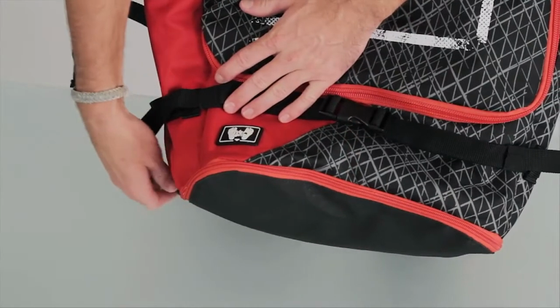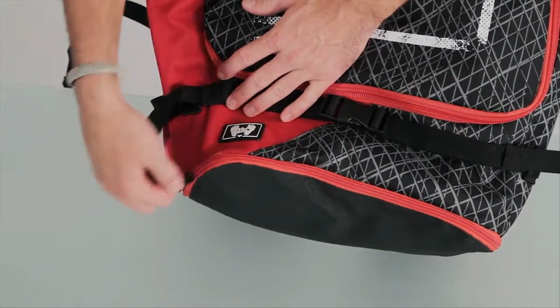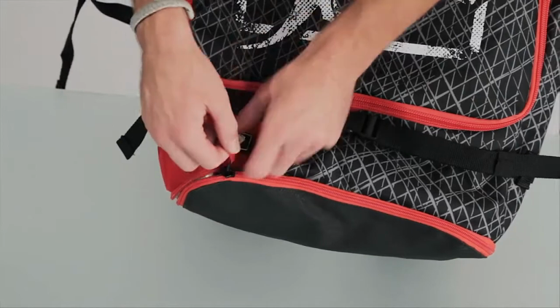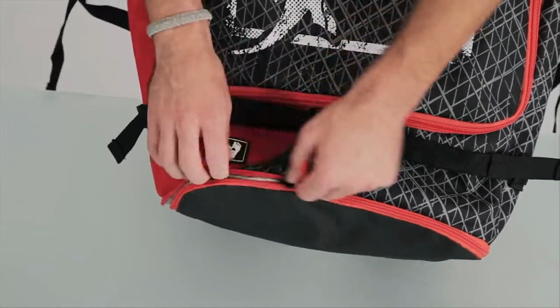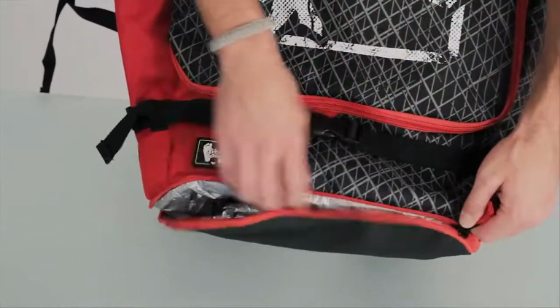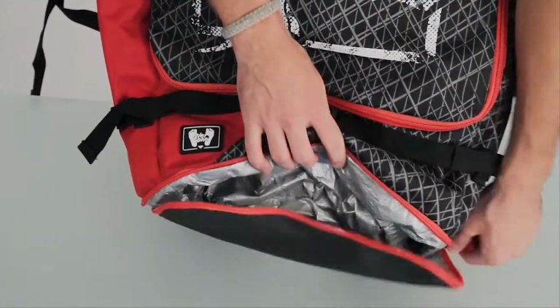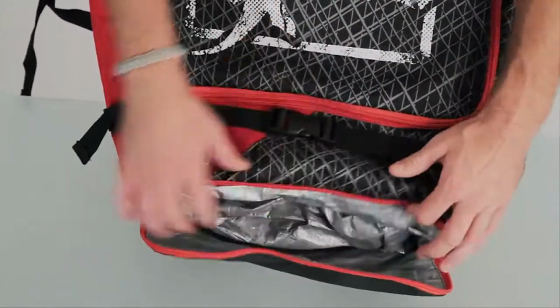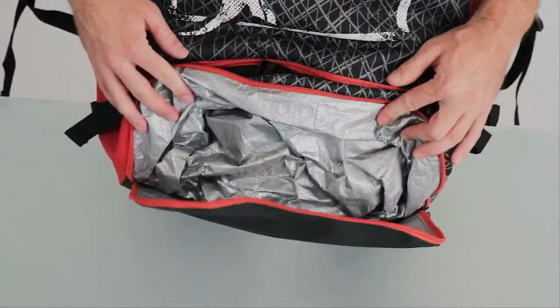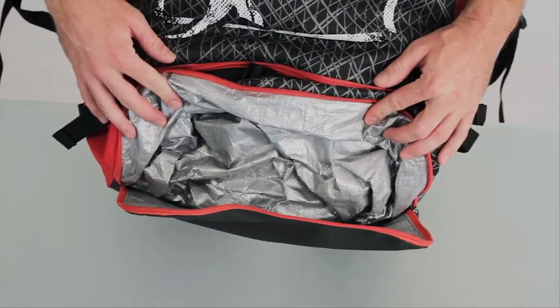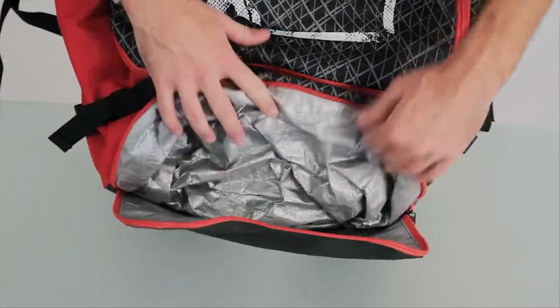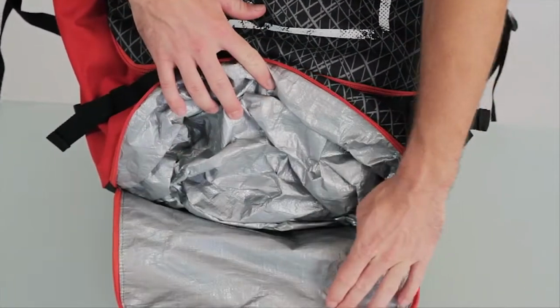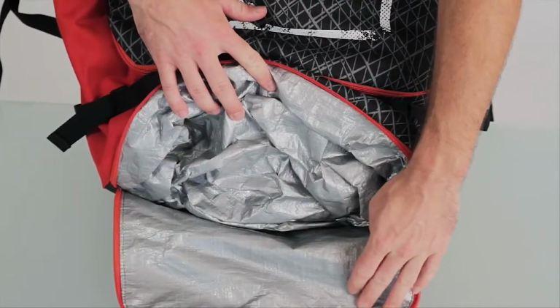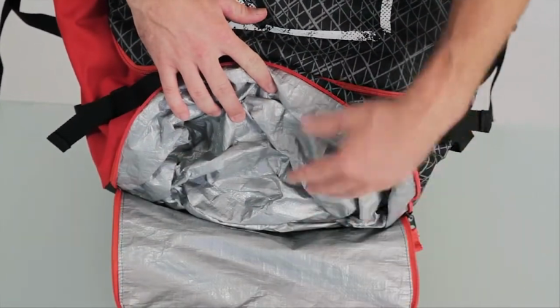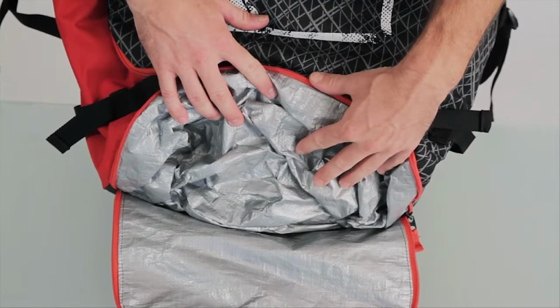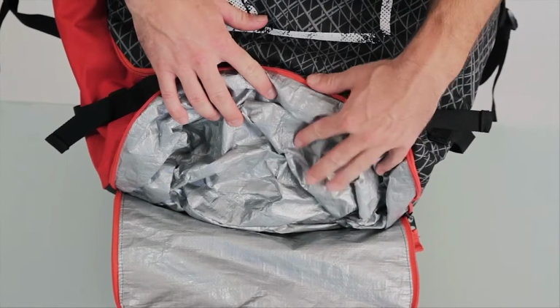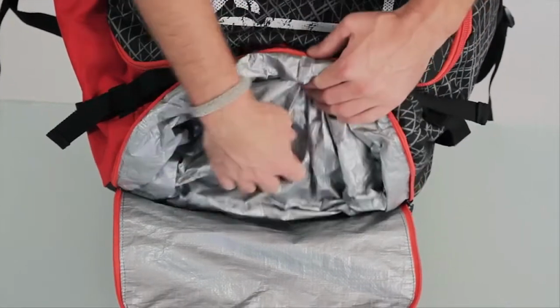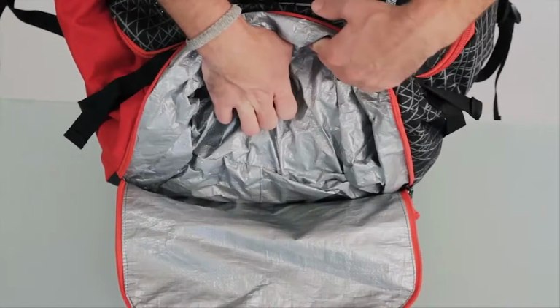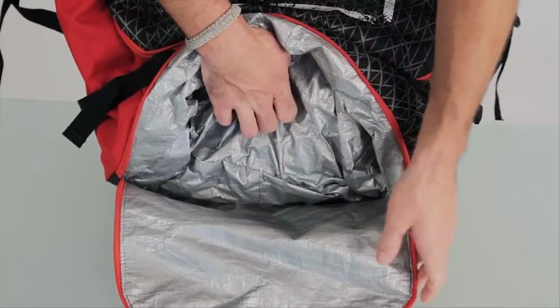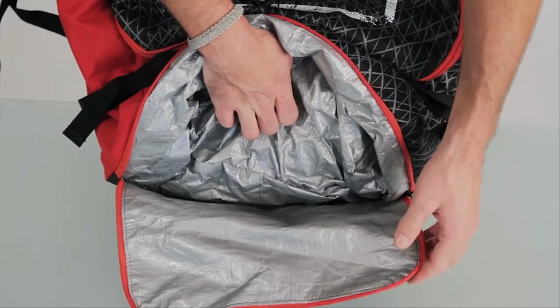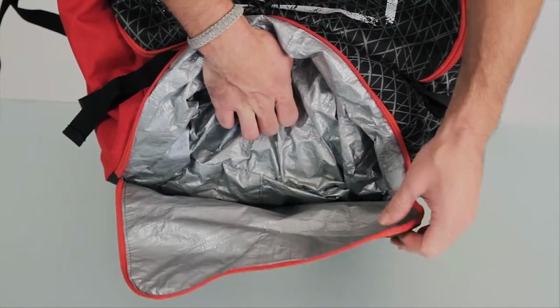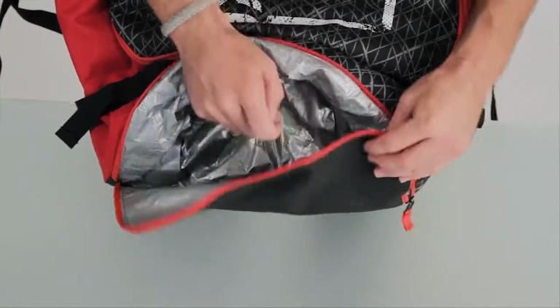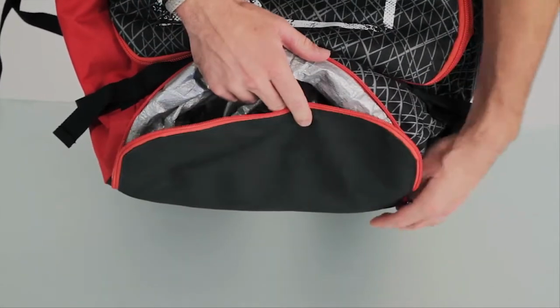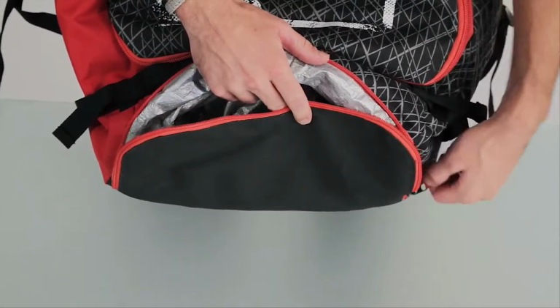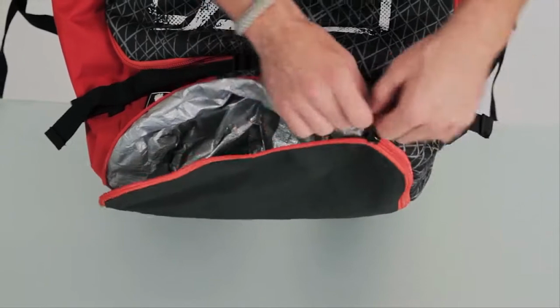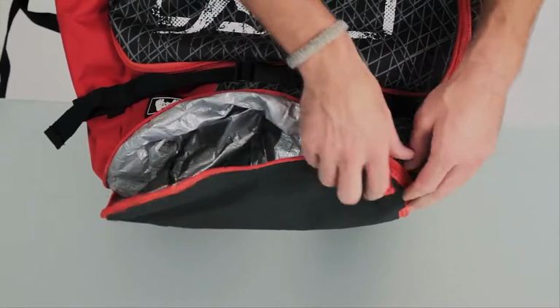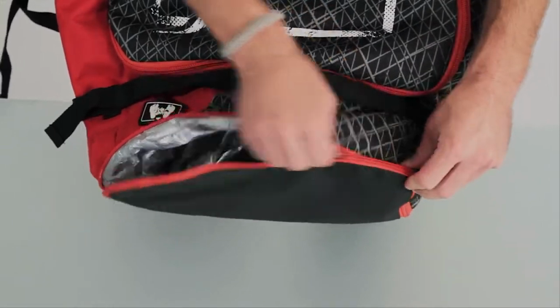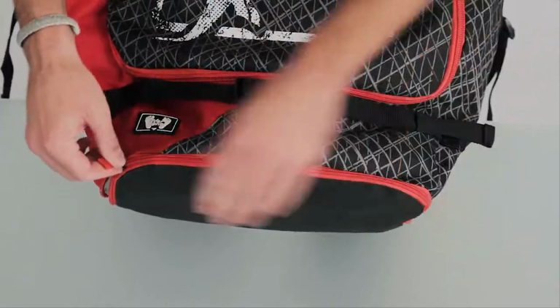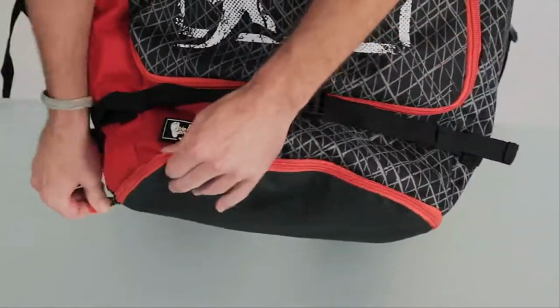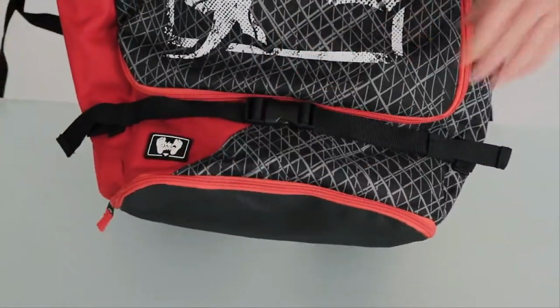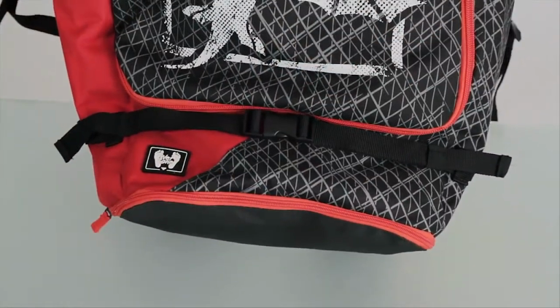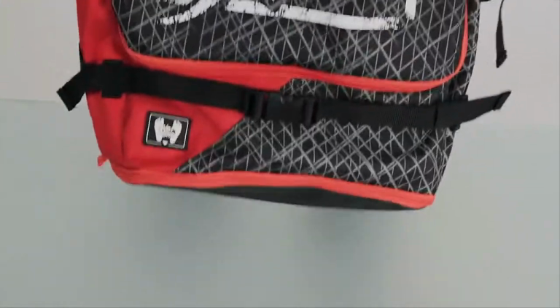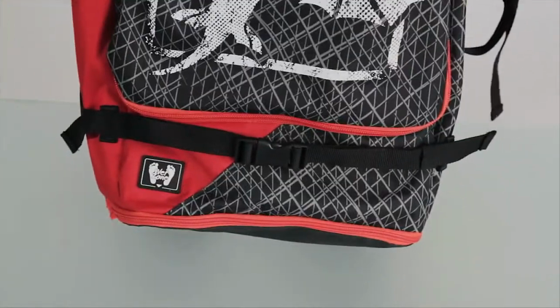We know that when you leave the beach, you're going to have wet board shorts or a wet wetsuit, and we don't want to get the rest of your things wet. That's why we've got this insulated pocket on the bottom of the bag, so you can throw your wetsuit, your board shorts, or any other wet items down there, be able to zip it up, throw it on your back, and not get anything else wet.